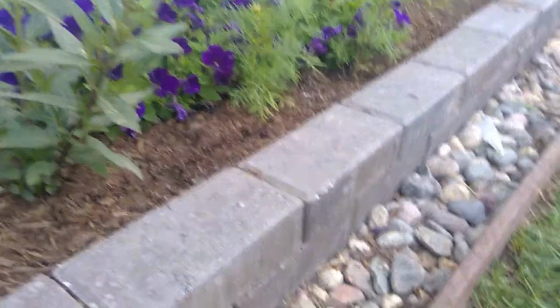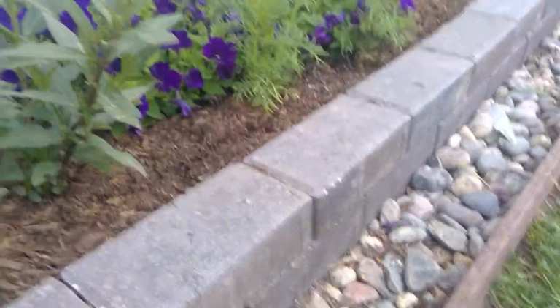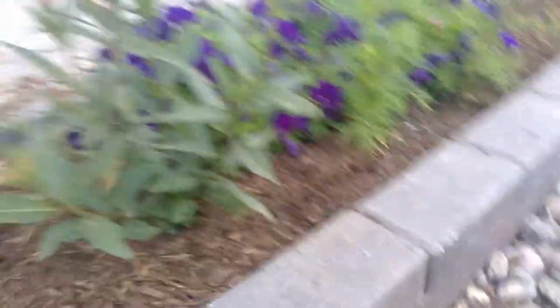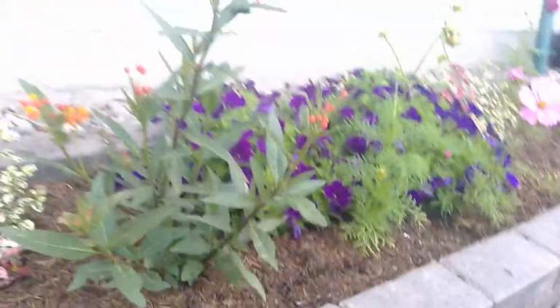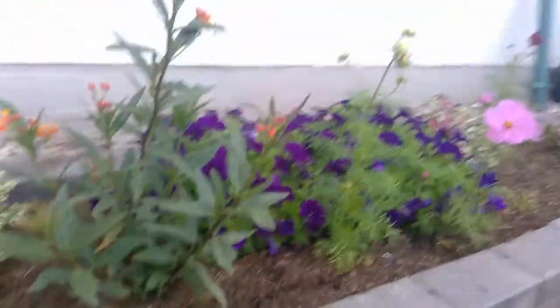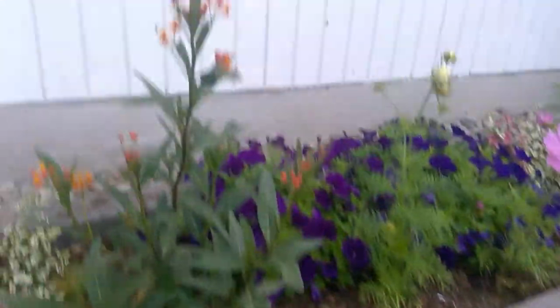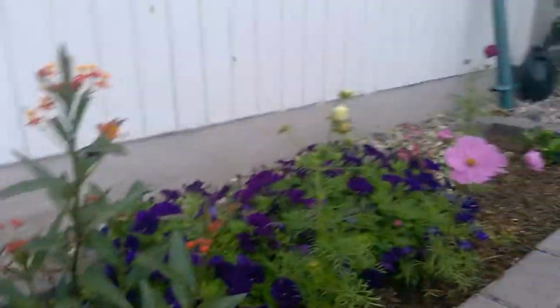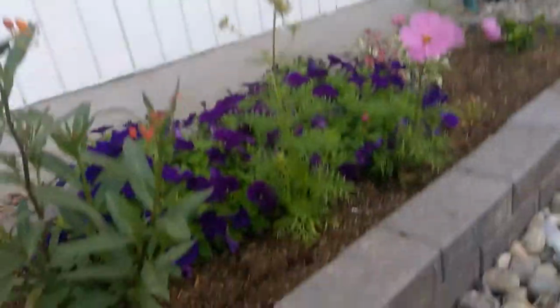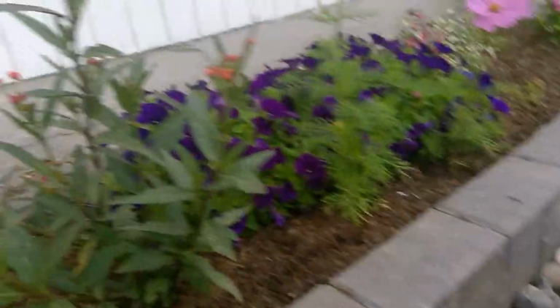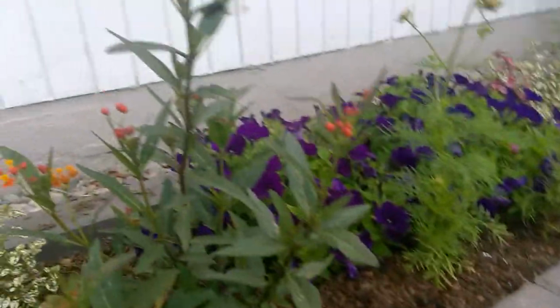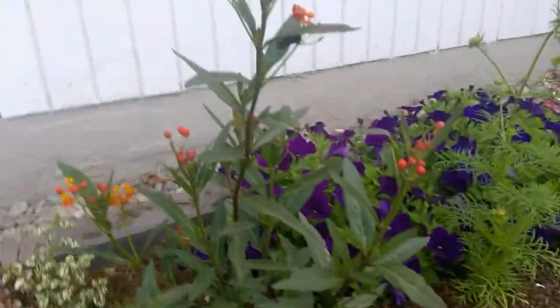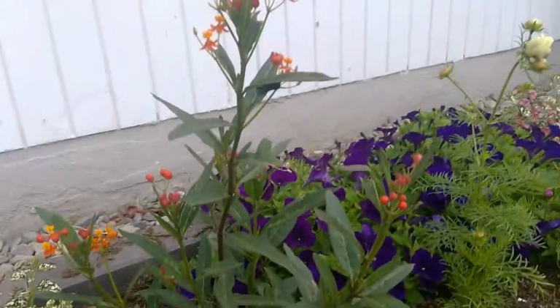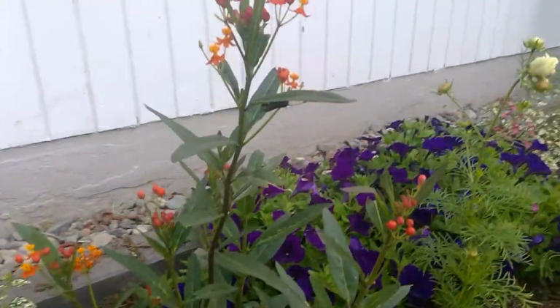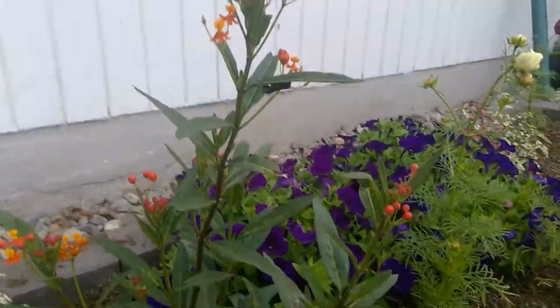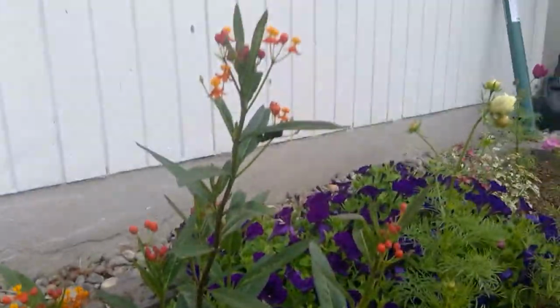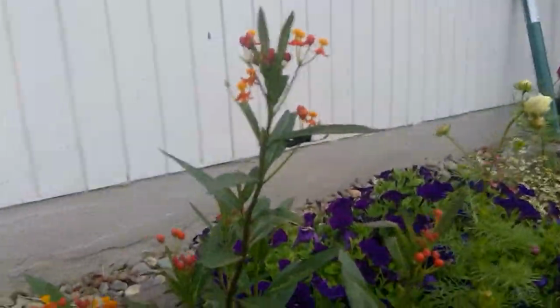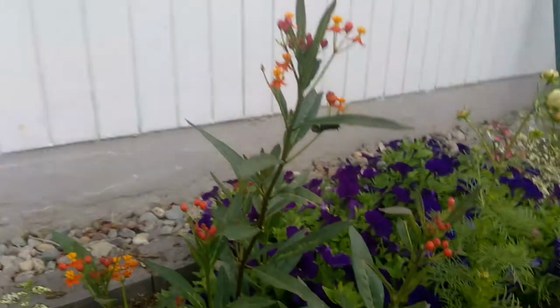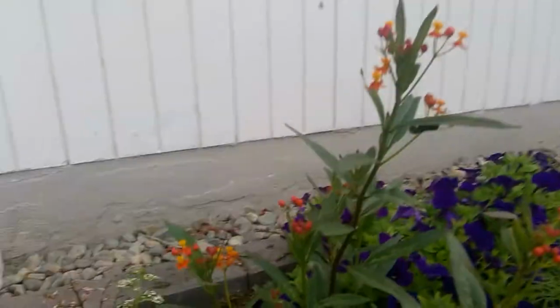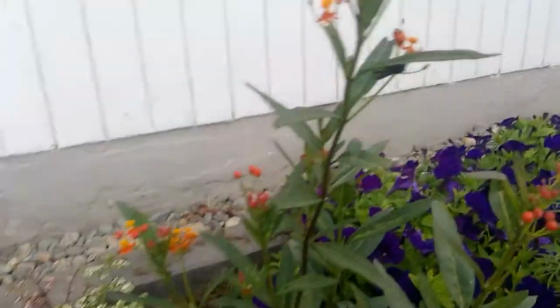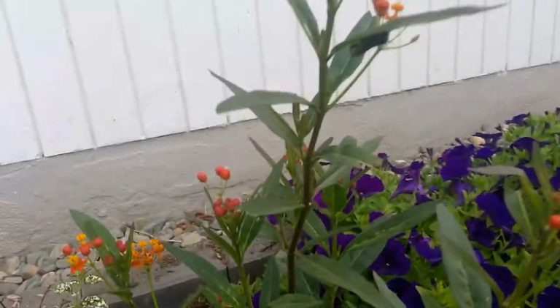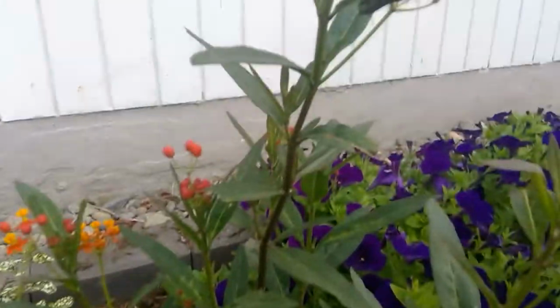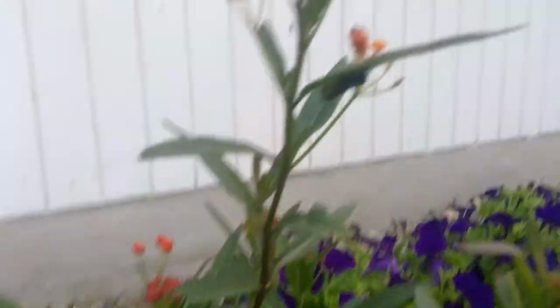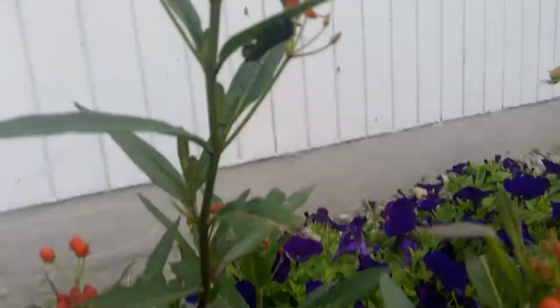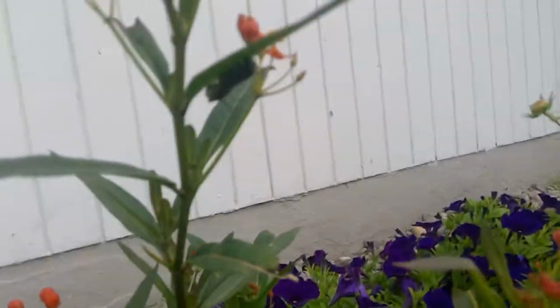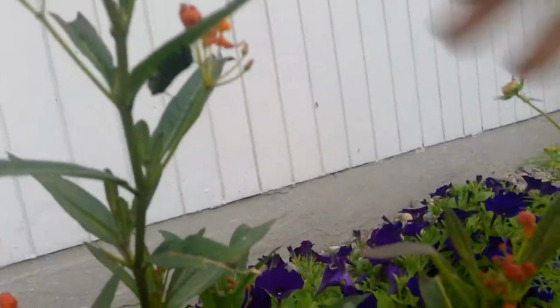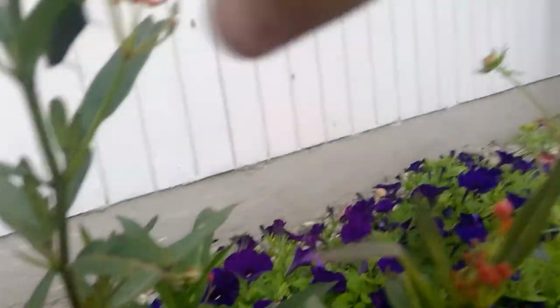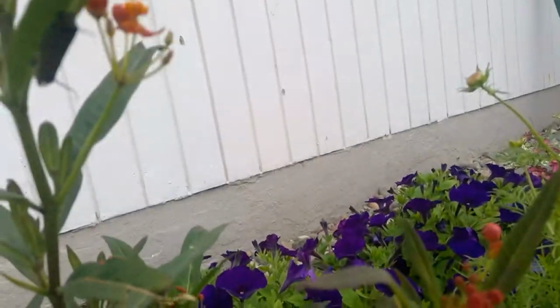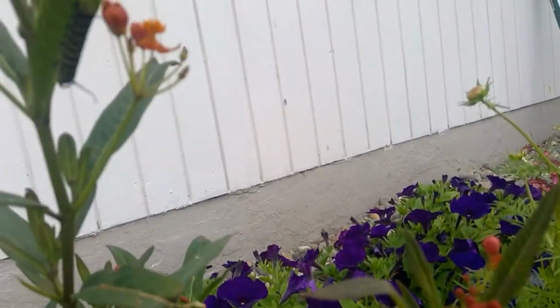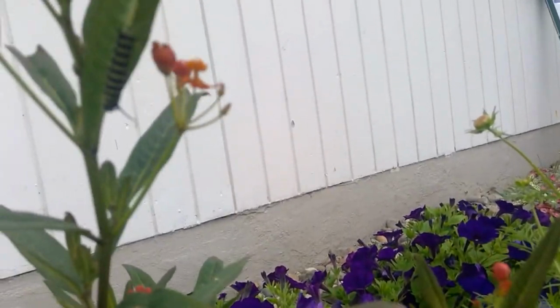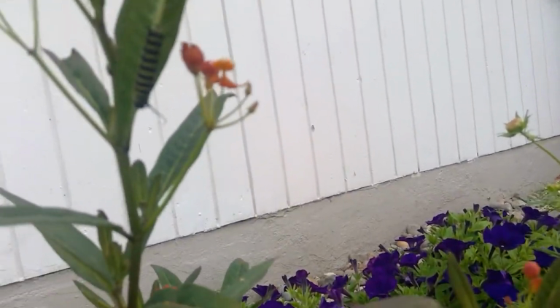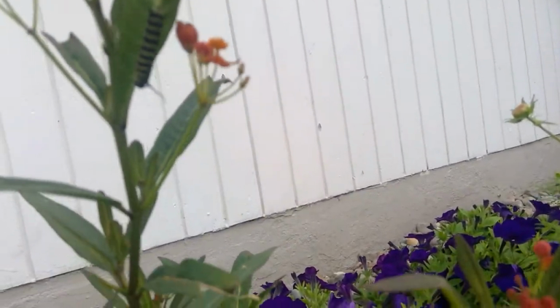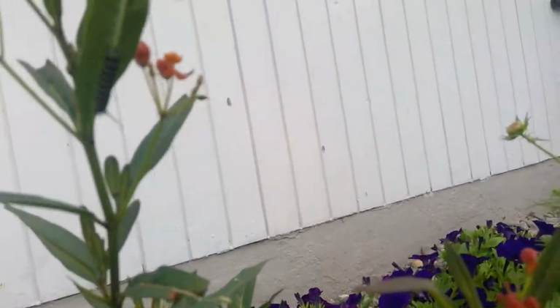Hey guys, how's it going? I'm really excited to share this news — I got milkweed and I planted it, and literally in the first couple of days... you know what that caterpillar is?